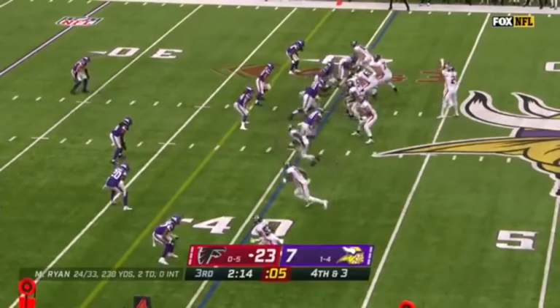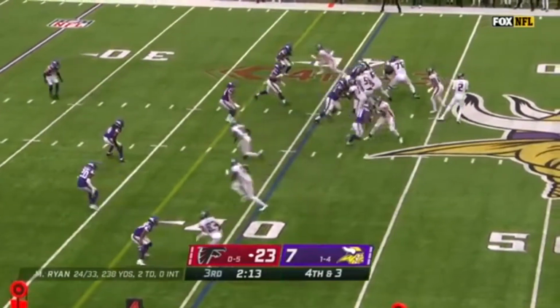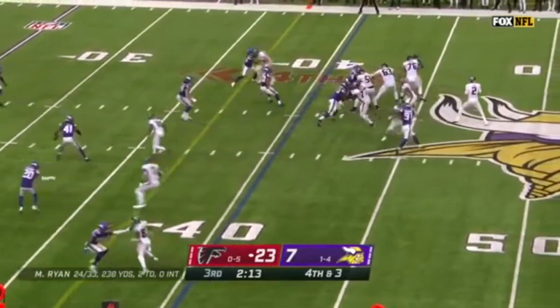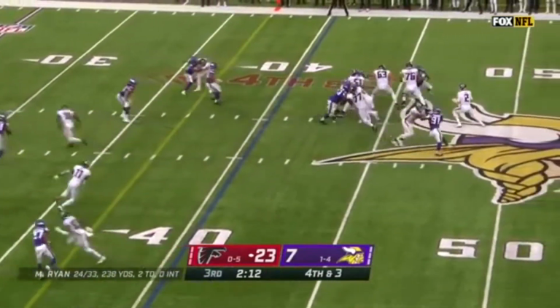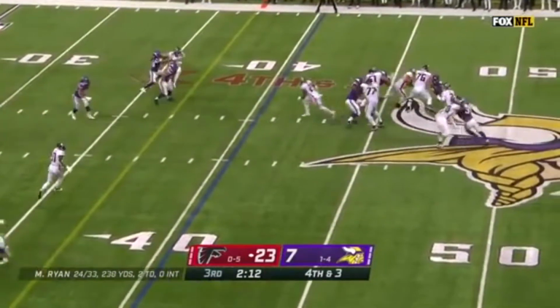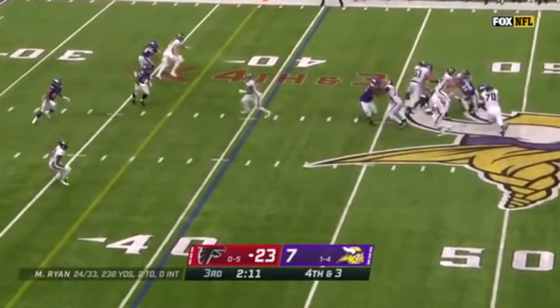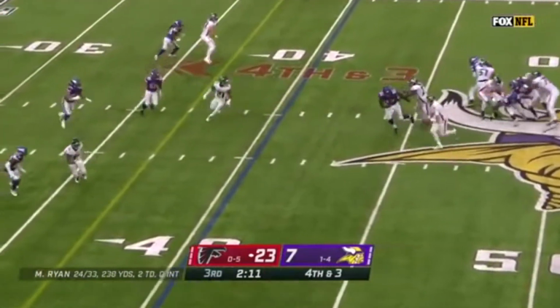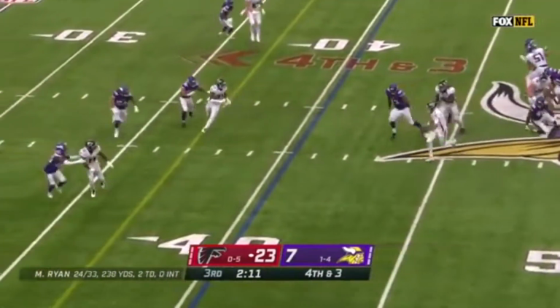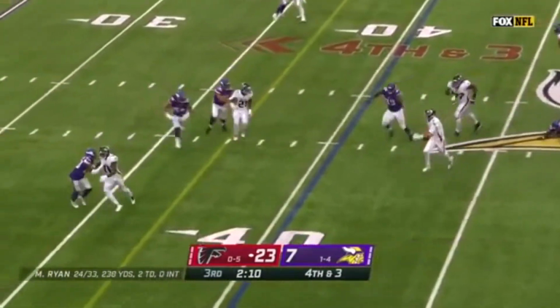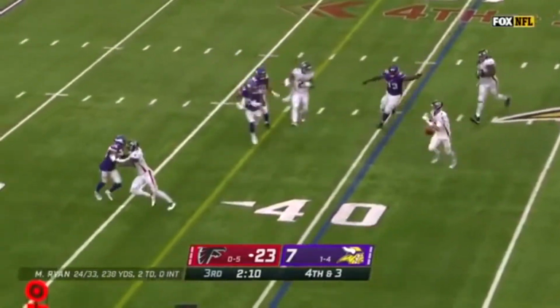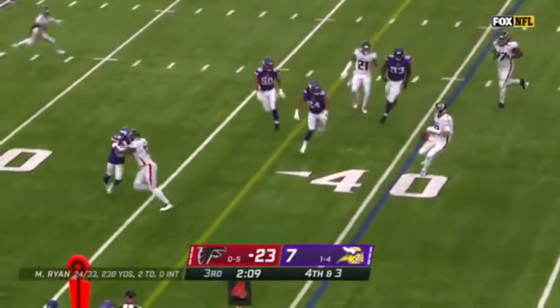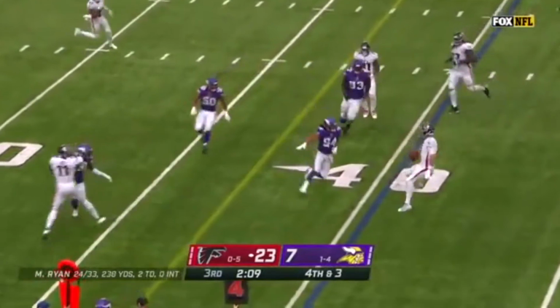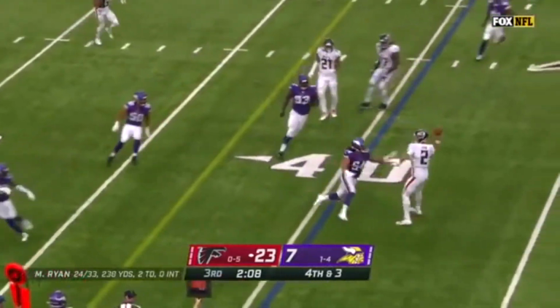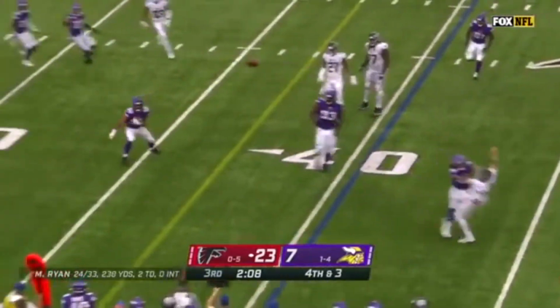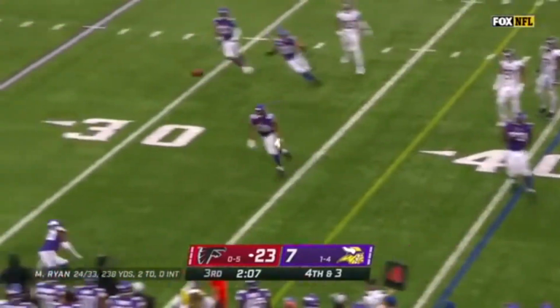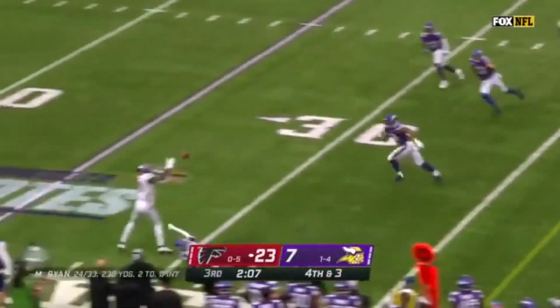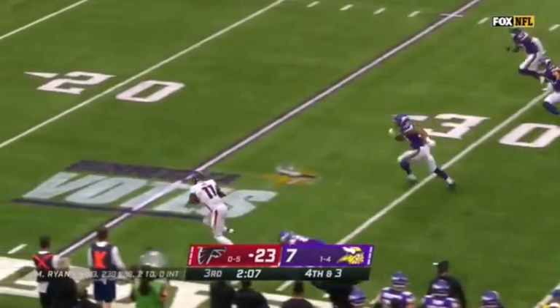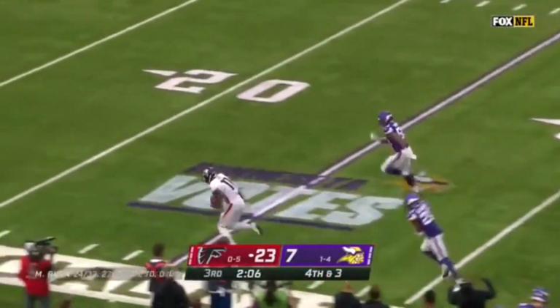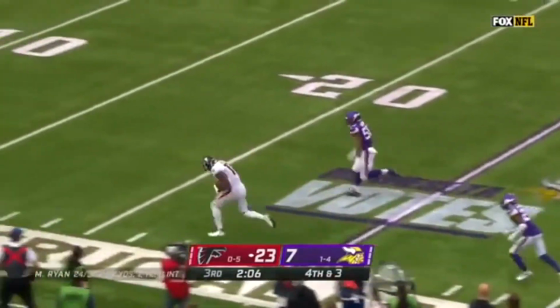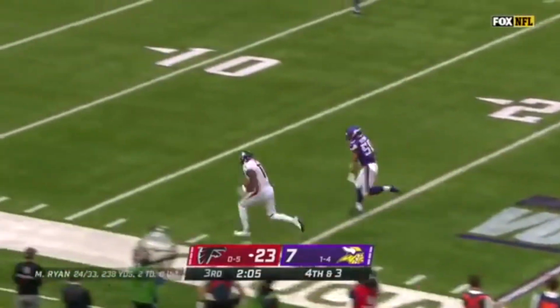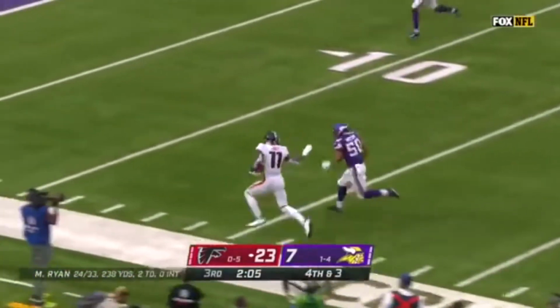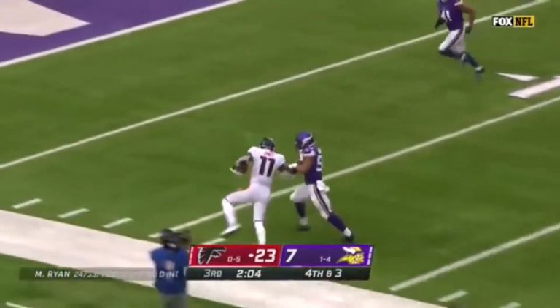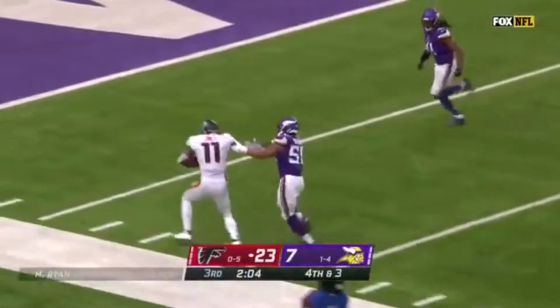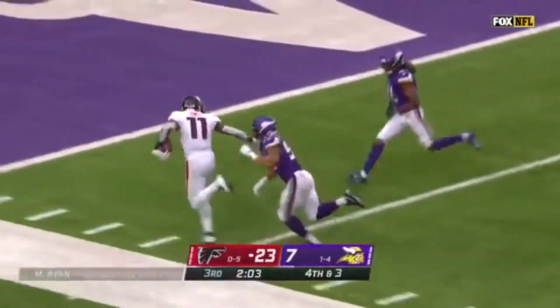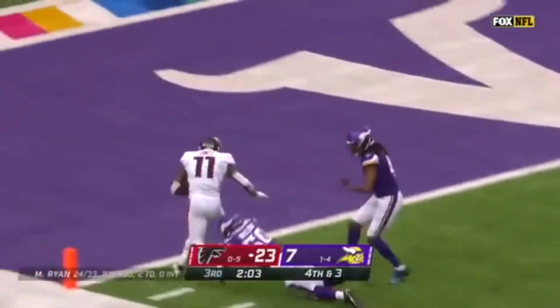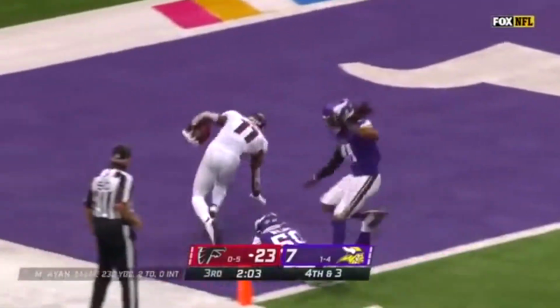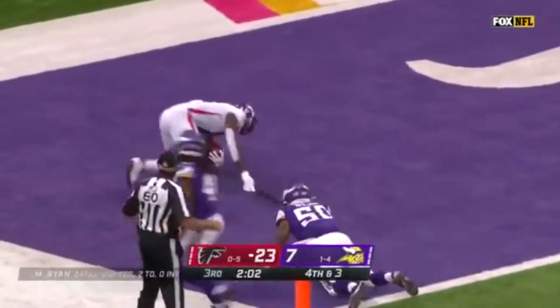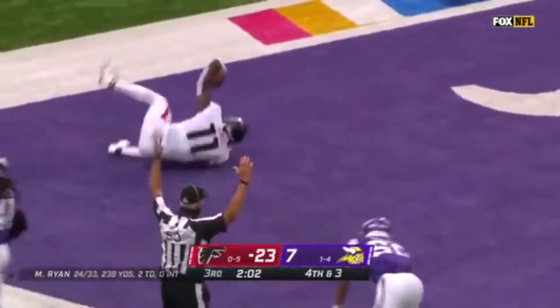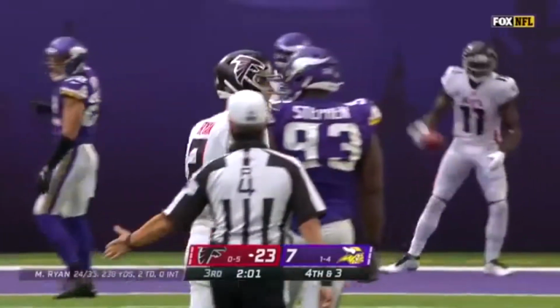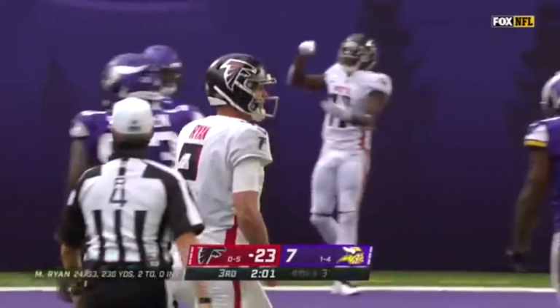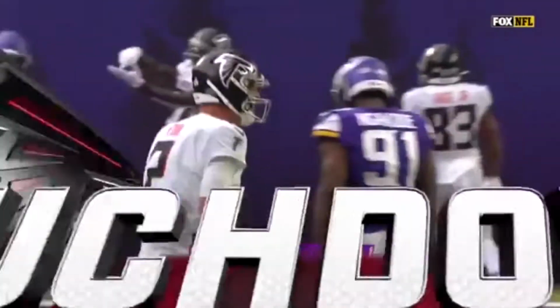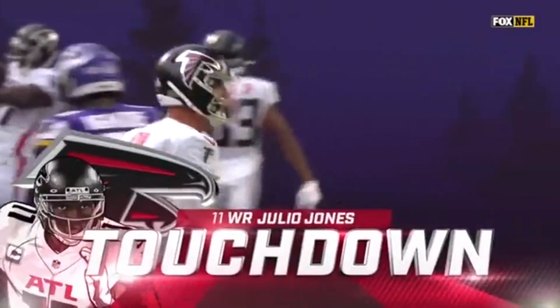A little bit of a high snap. Ryan — is he going to run? No, he's going to try. But he's got Julio Jones, and Julio Jones all the way in for the Atlanta touchdown.